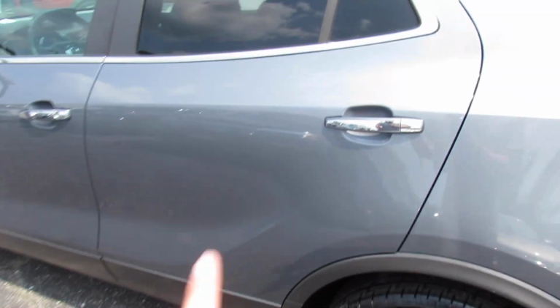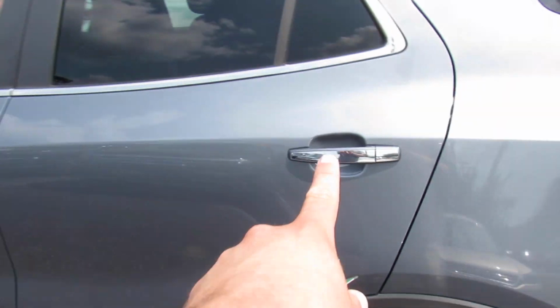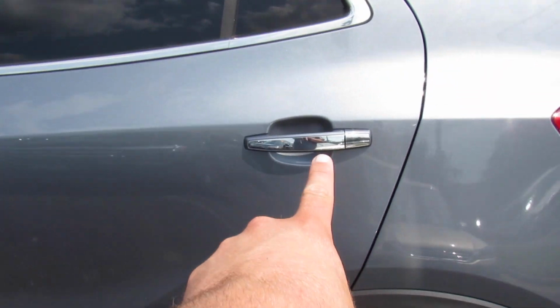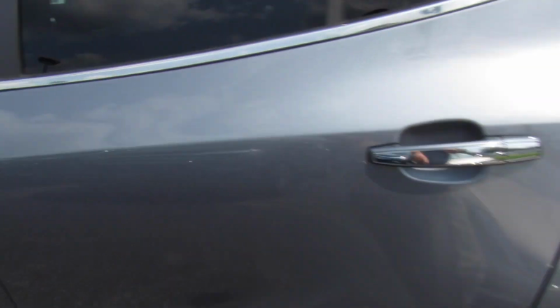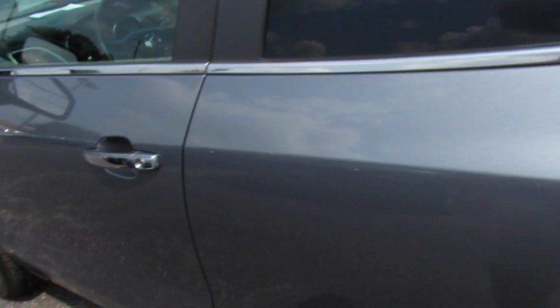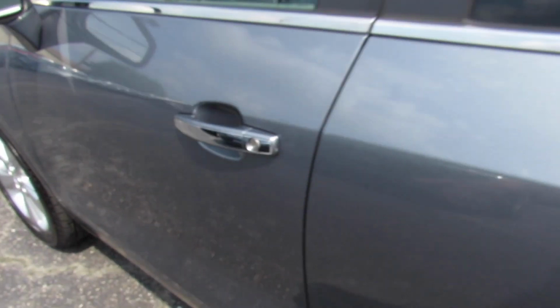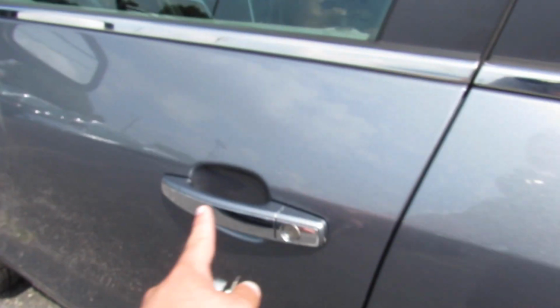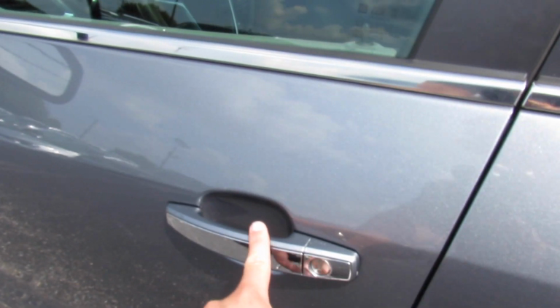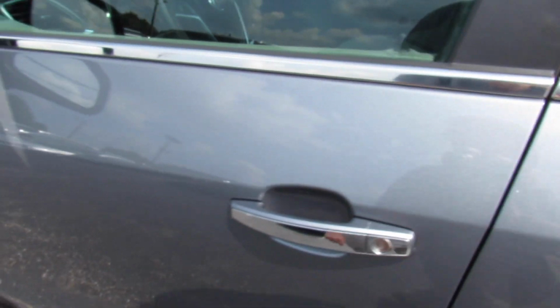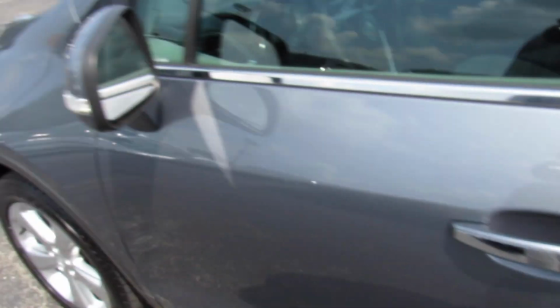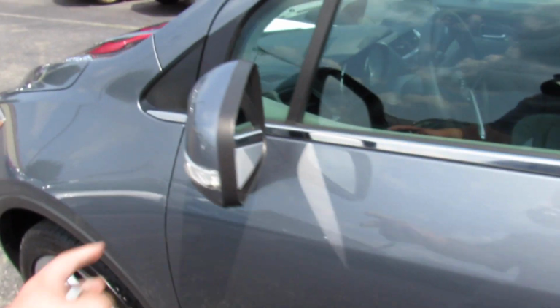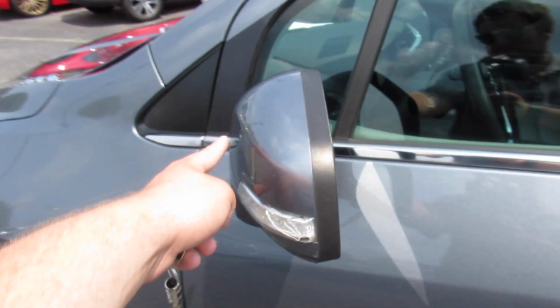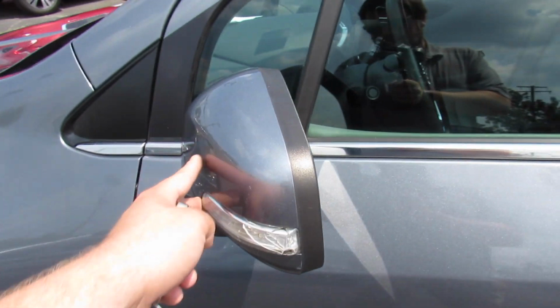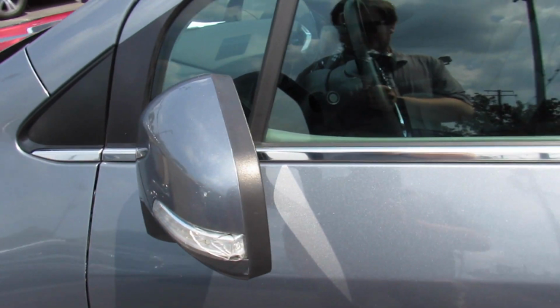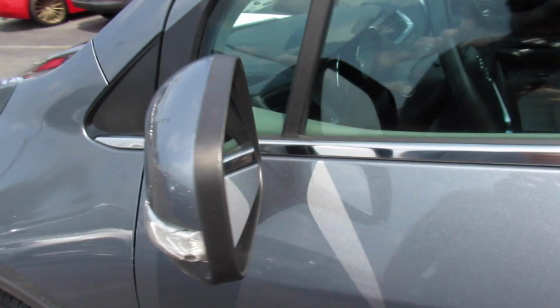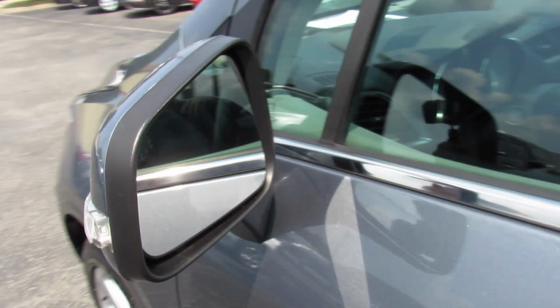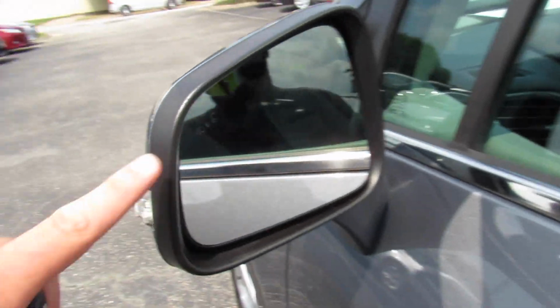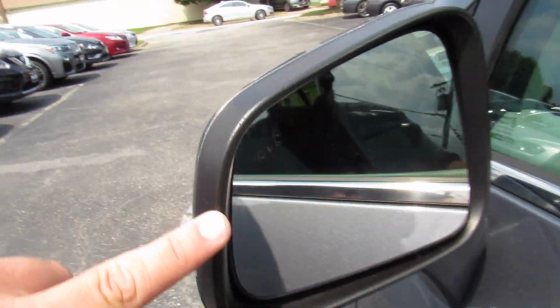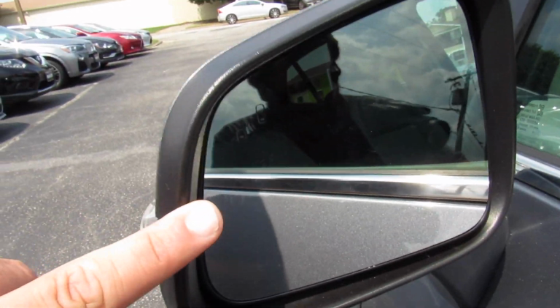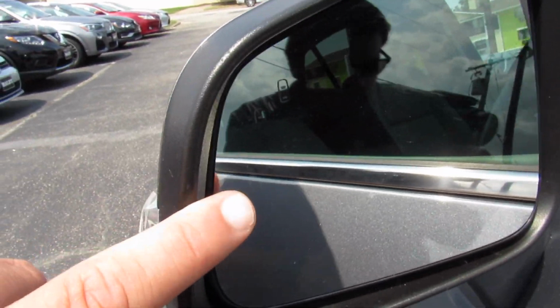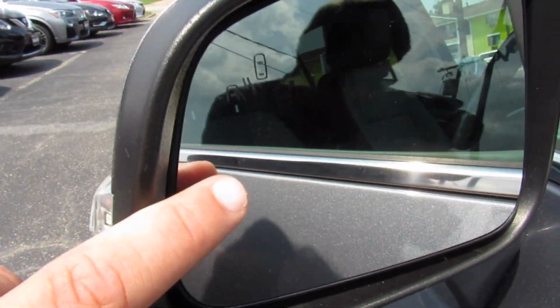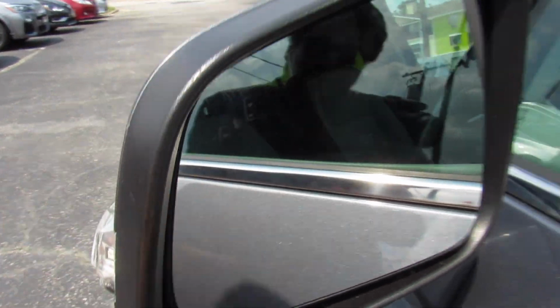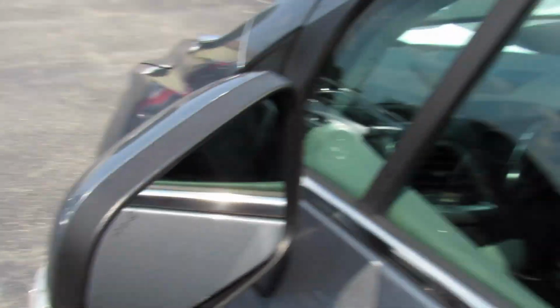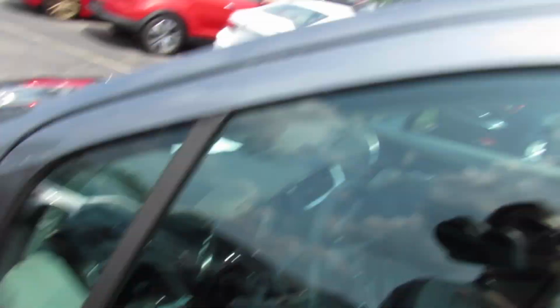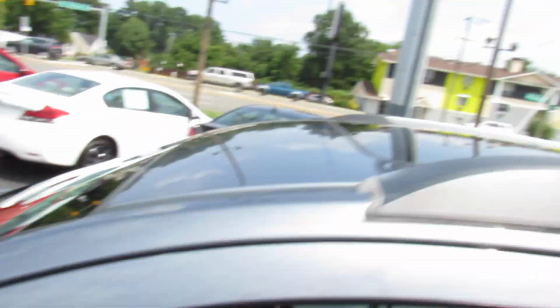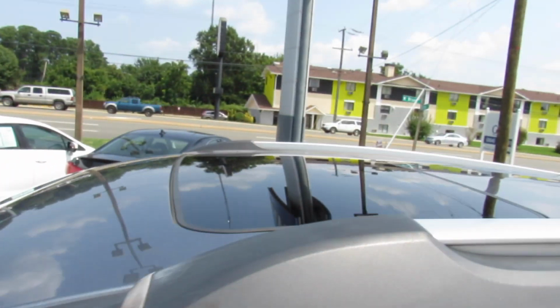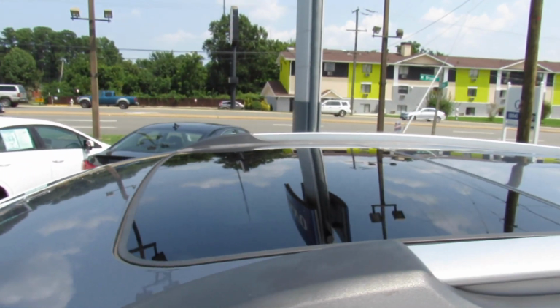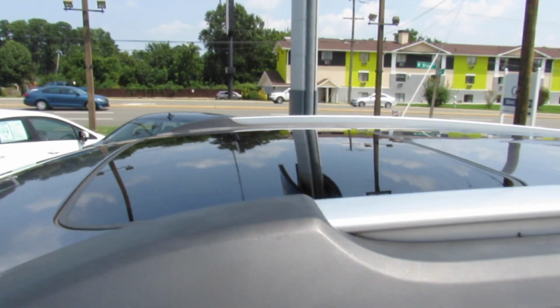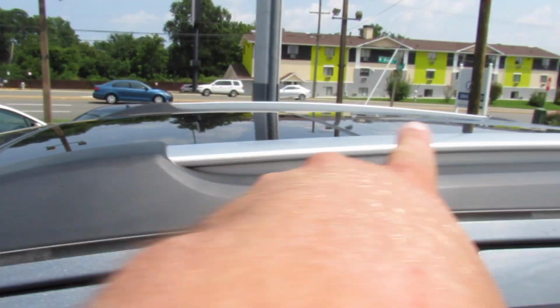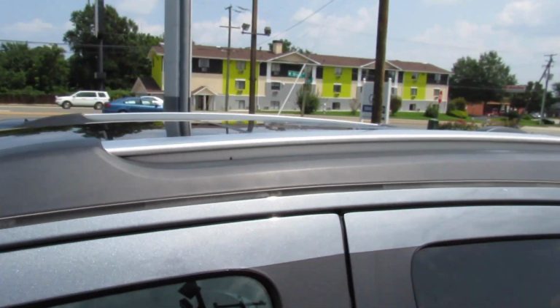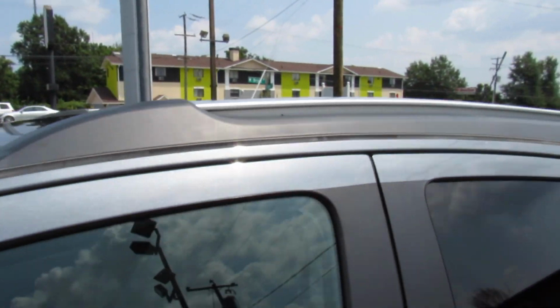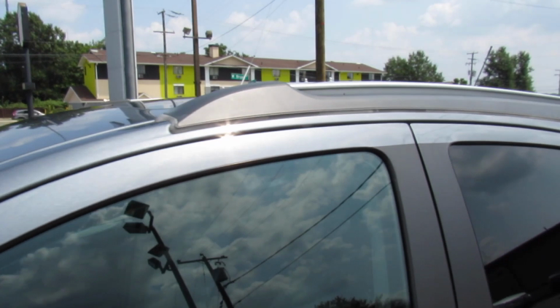This one also does have chrome door handles and your body-colored mirrors with blind spot monitoring built in. Up top this one is equipped with a sunroof and roof rails.